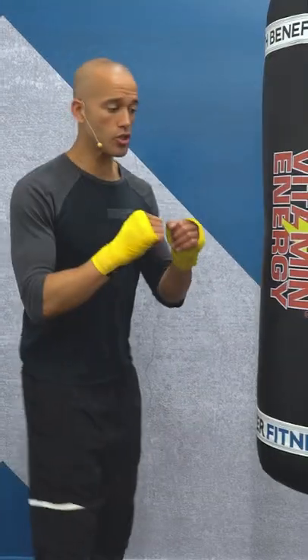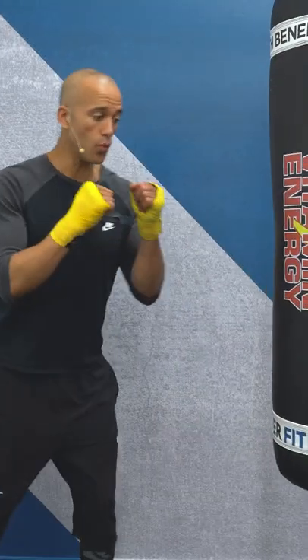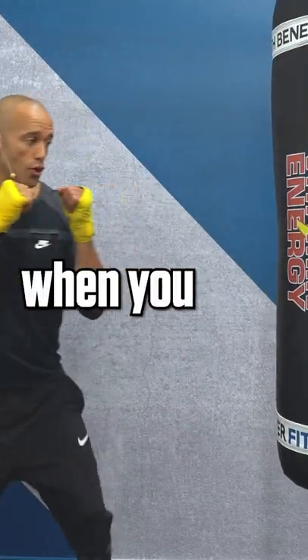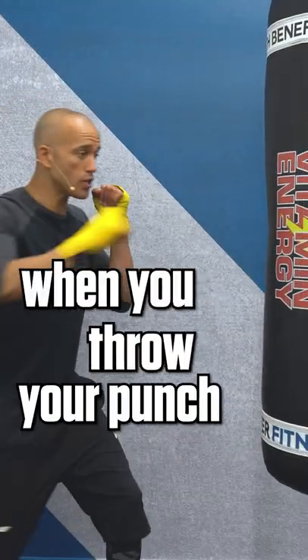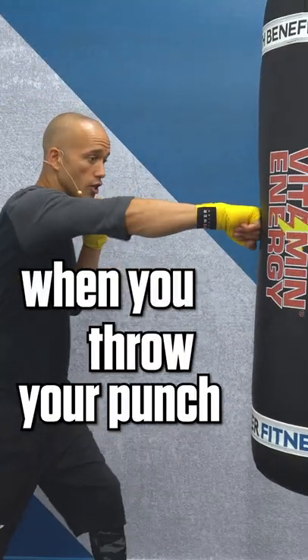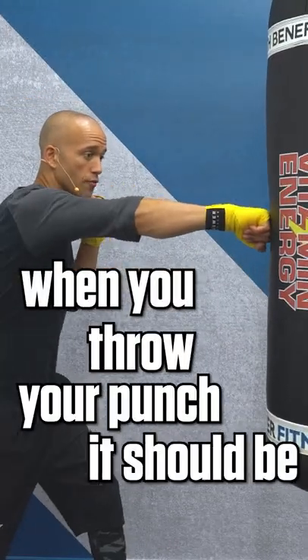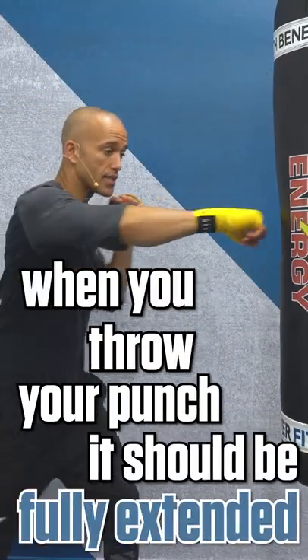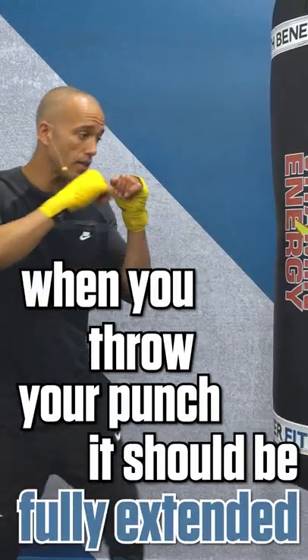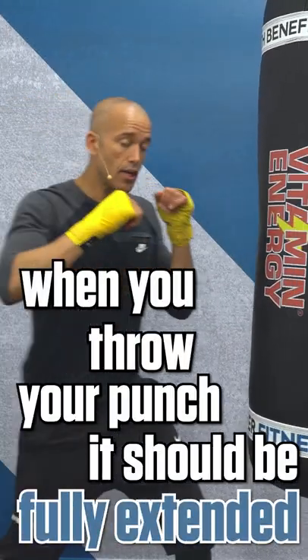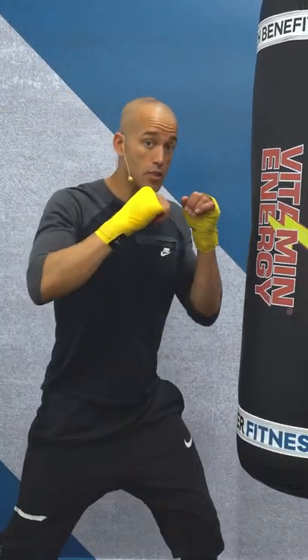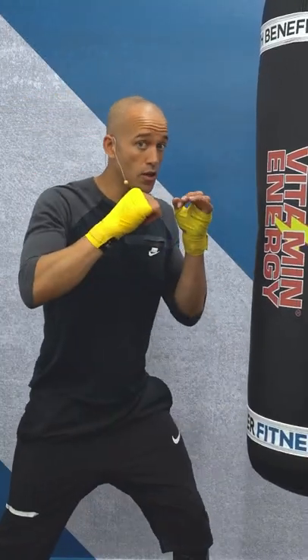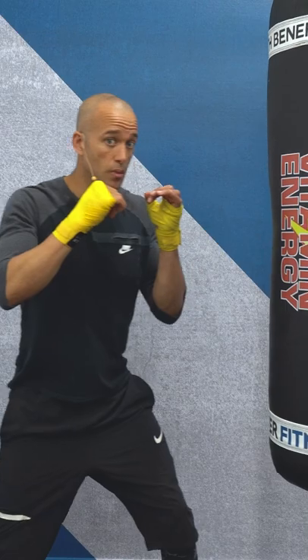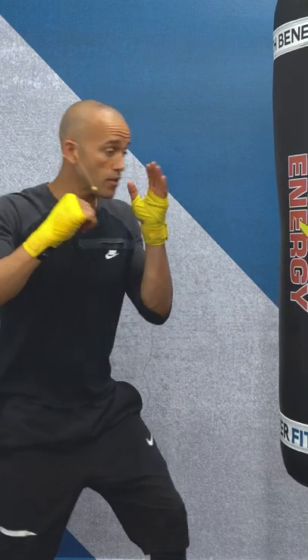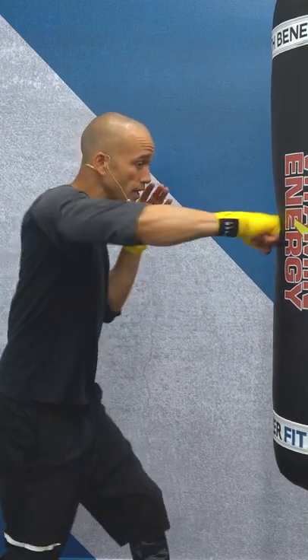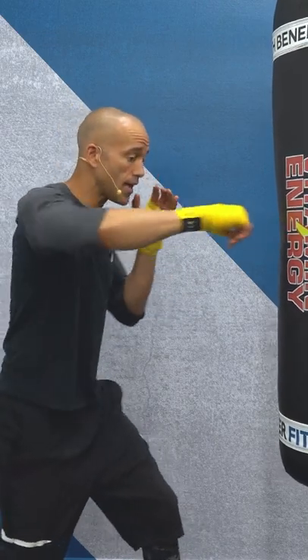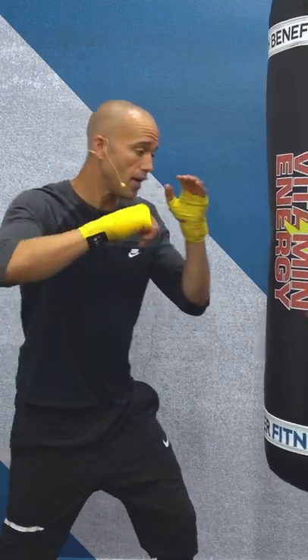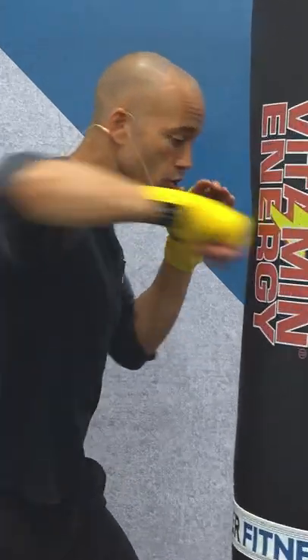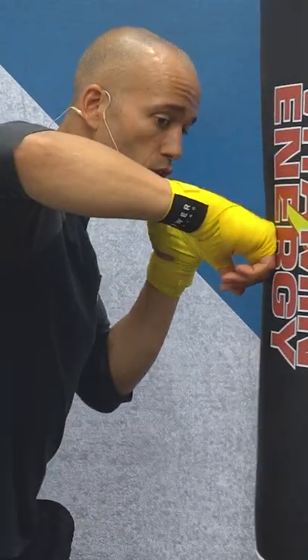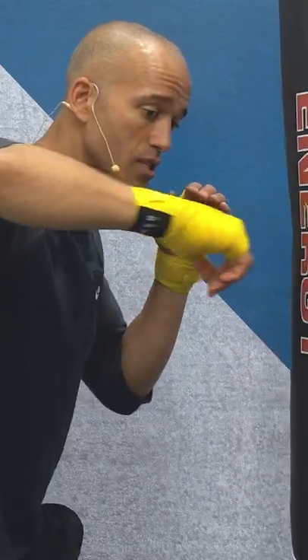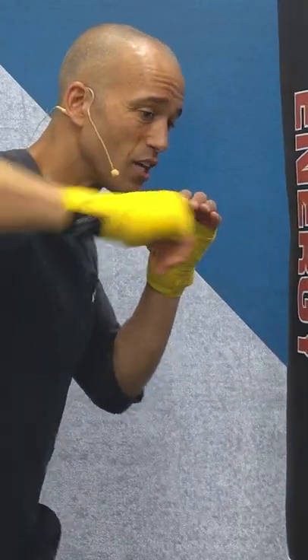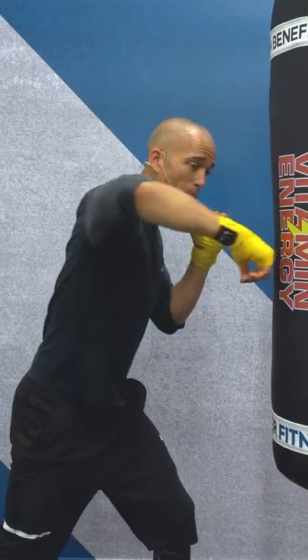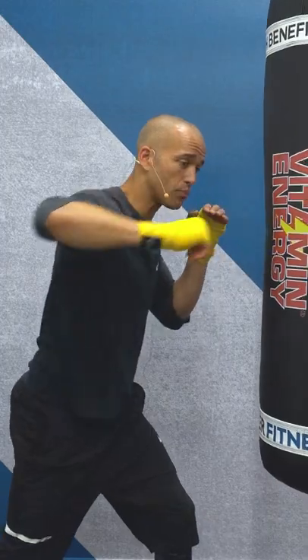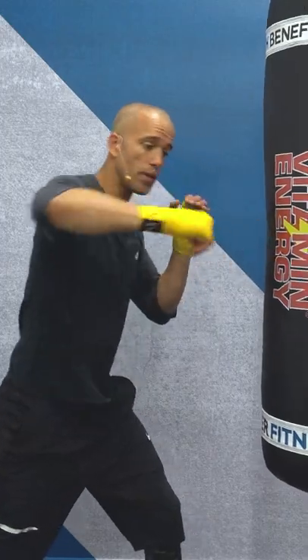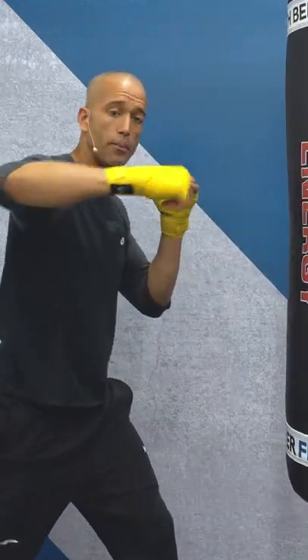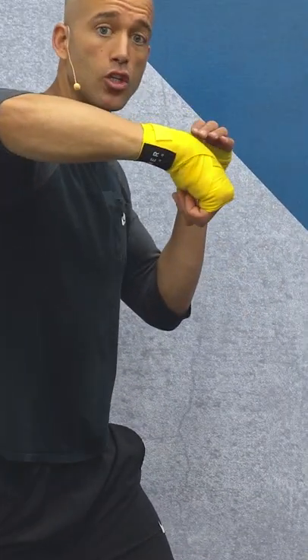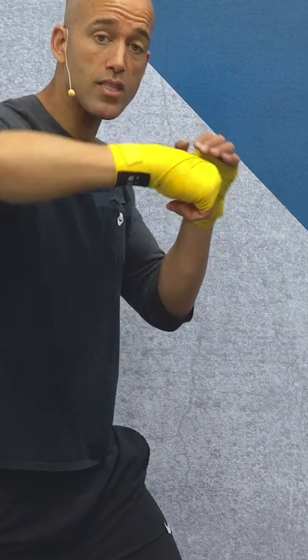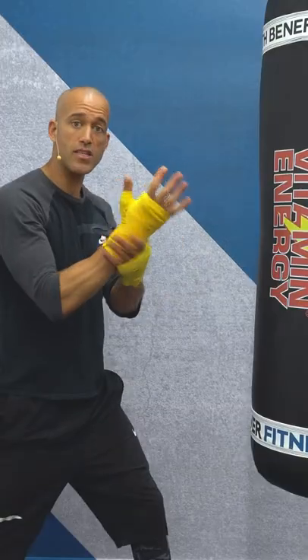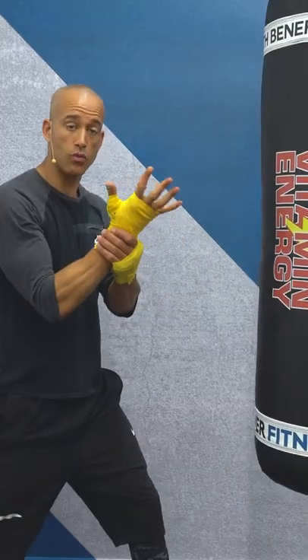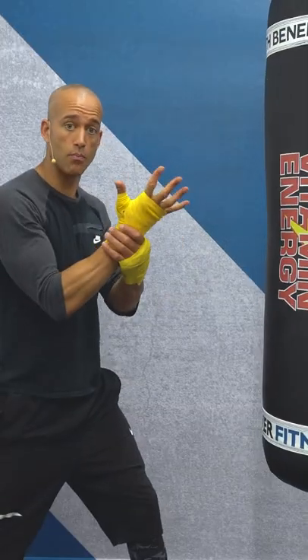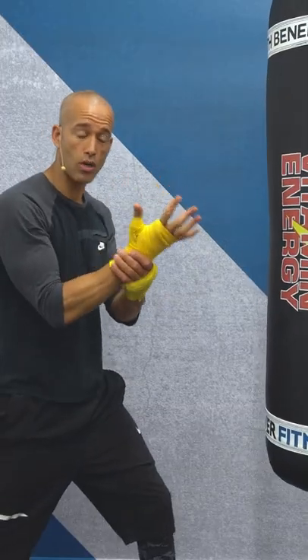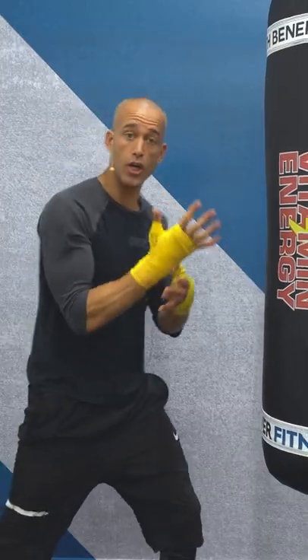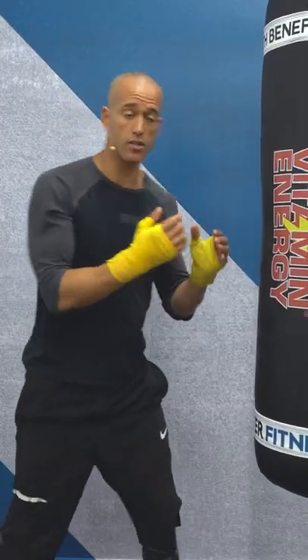Number two, when you throw your punch, you should be fully extended. Especially if you're not used to boxing, fully extend. If you're too close, you'll try to make up room and you'll start bending your wrist, messing up your wrist more. It hurts.